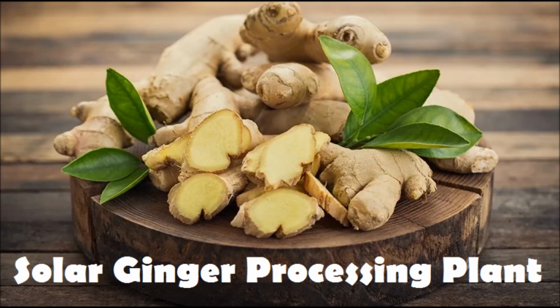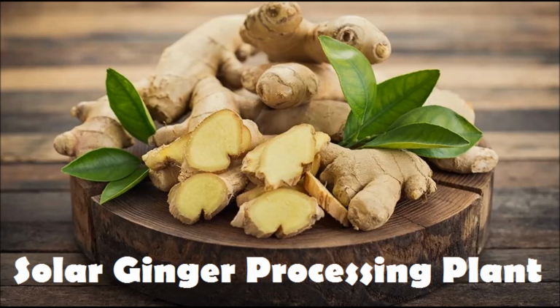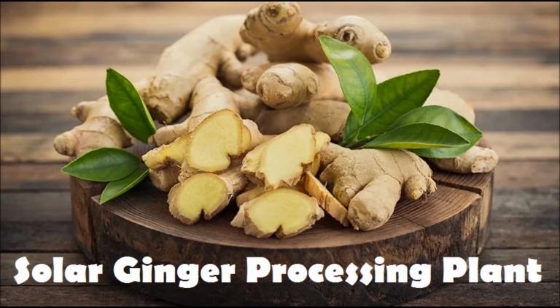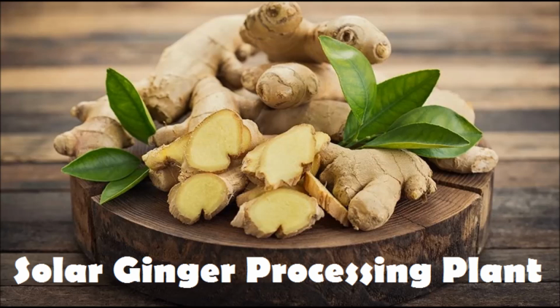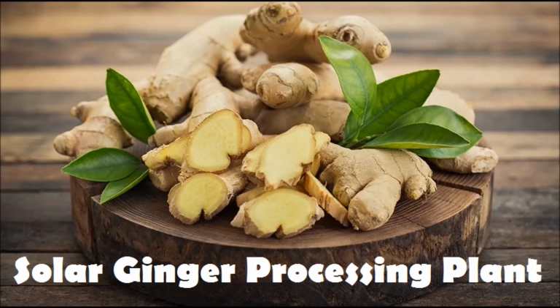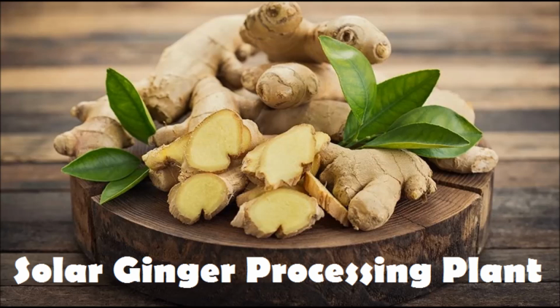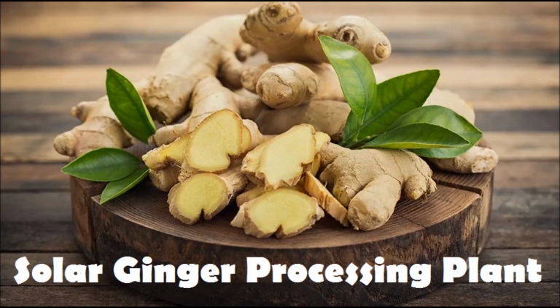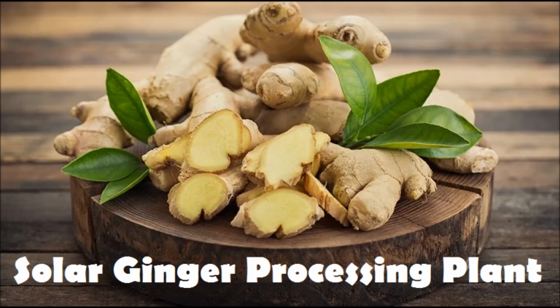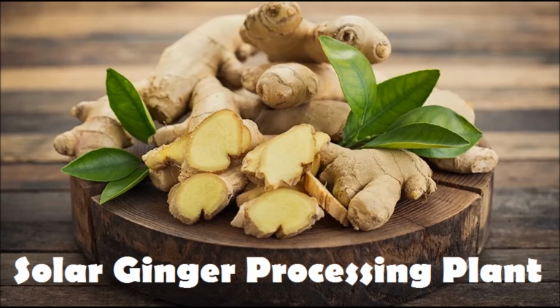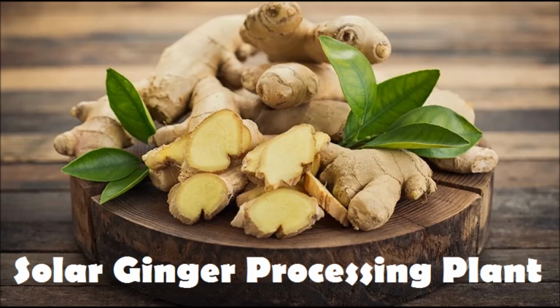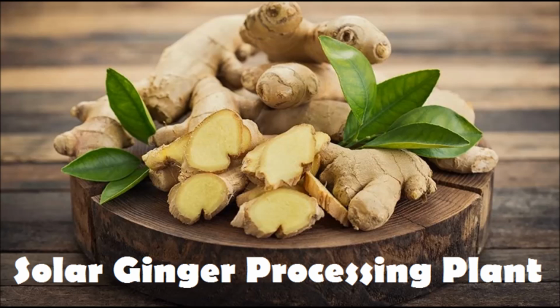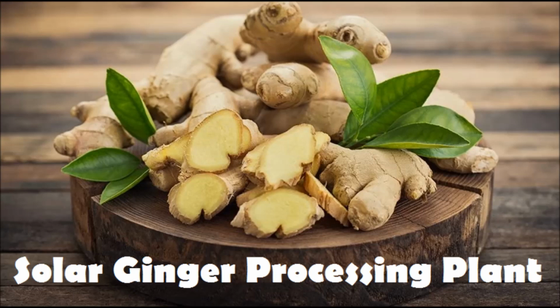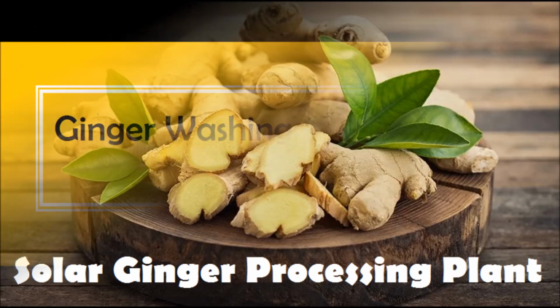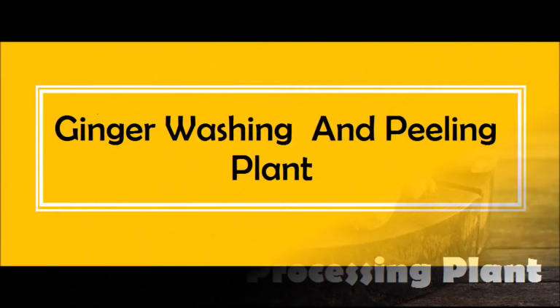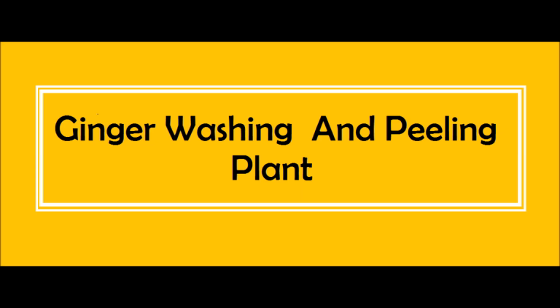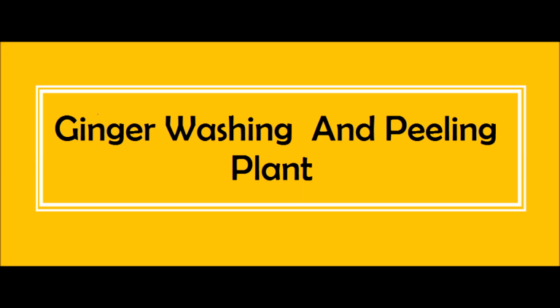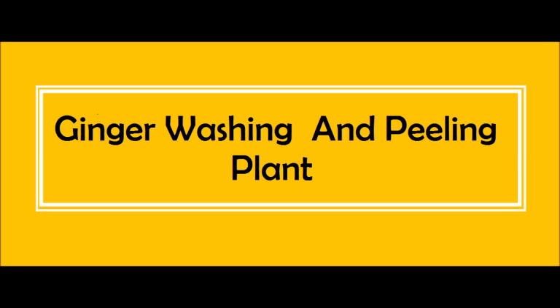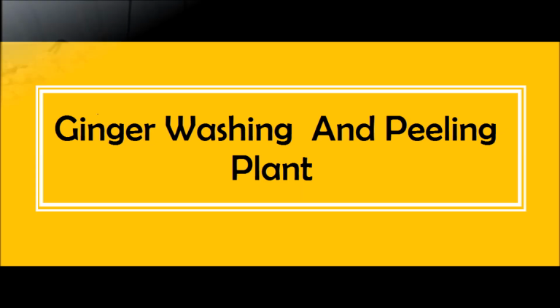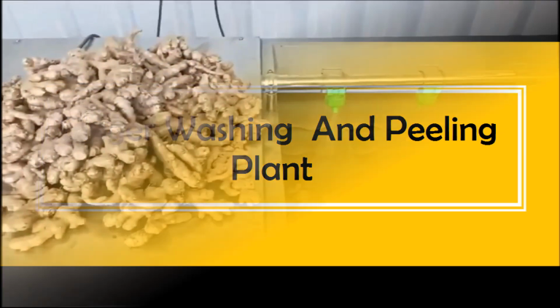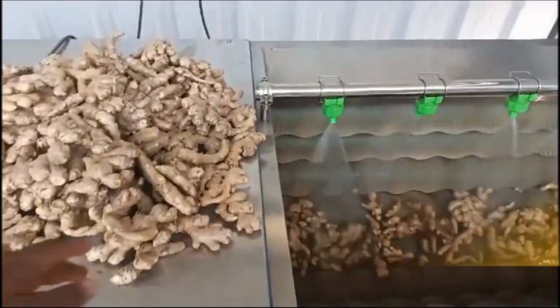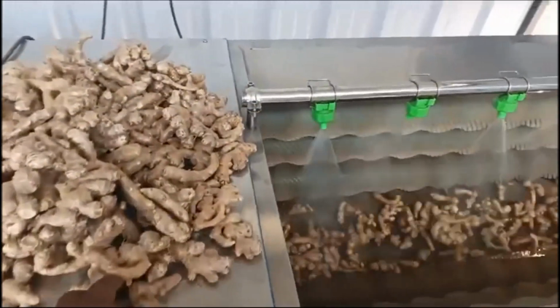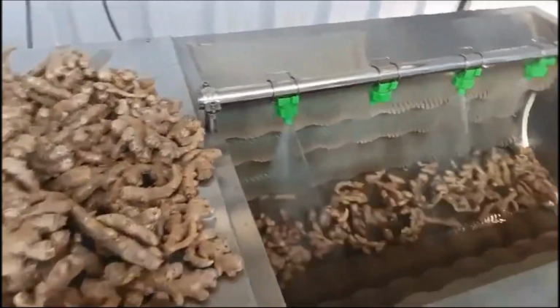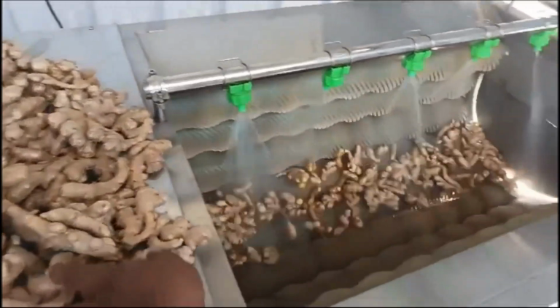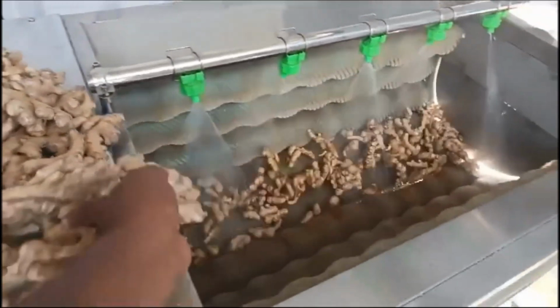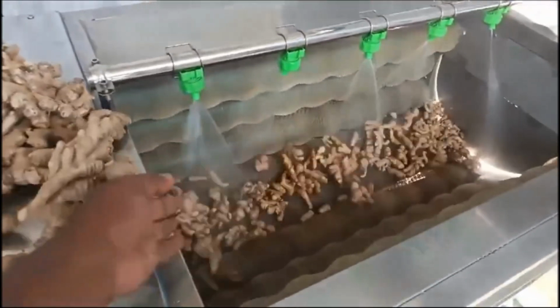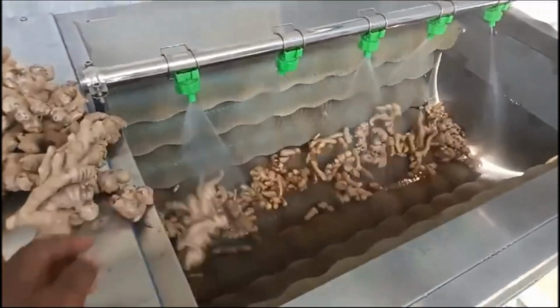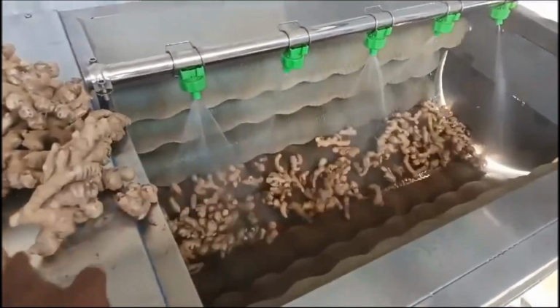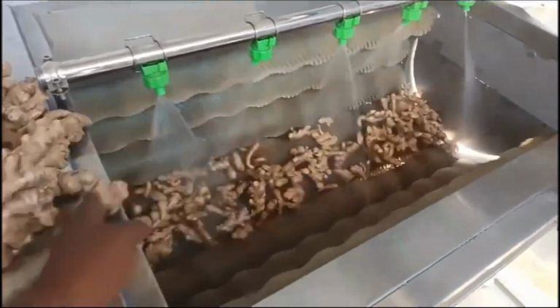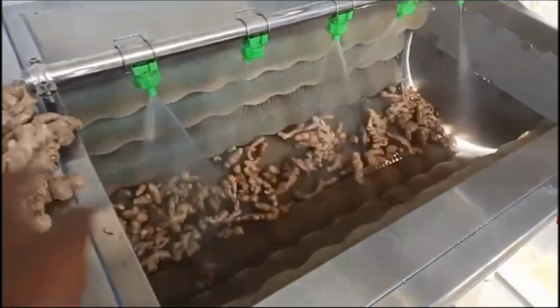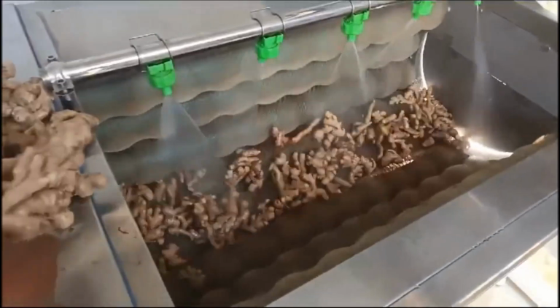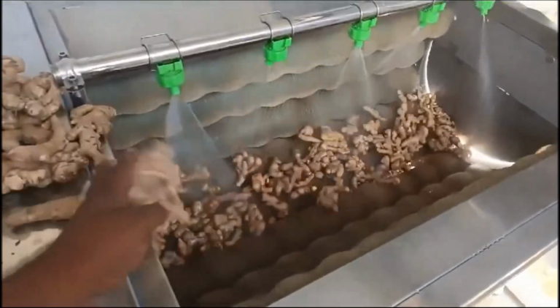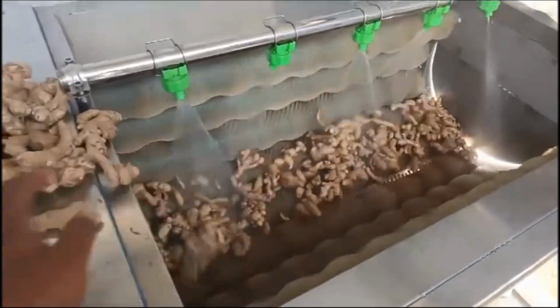Welcome to Solar Ginger Processing Plan. The Ginger Washing and Peeling Machine is designed for processing different types of fruit and vegetables.